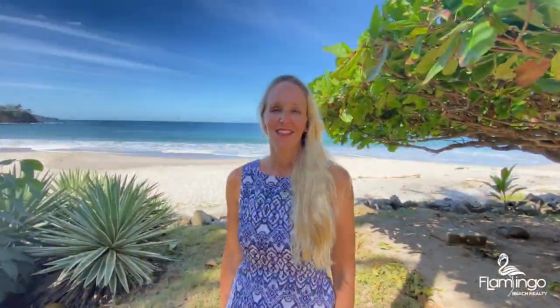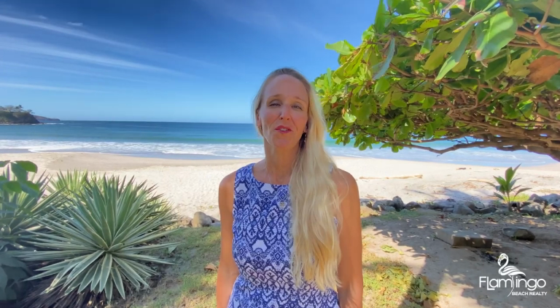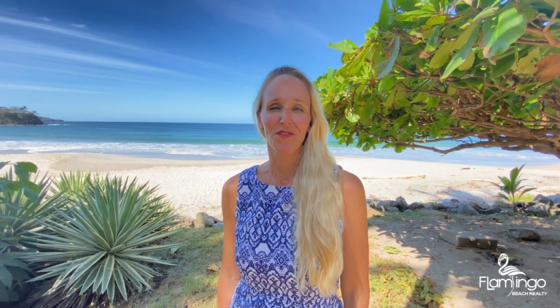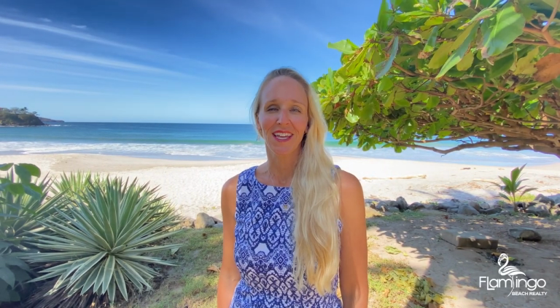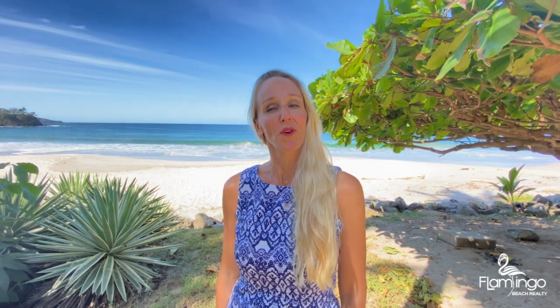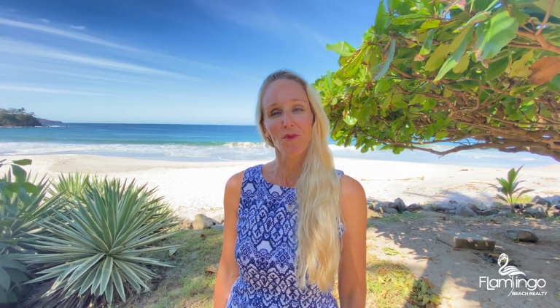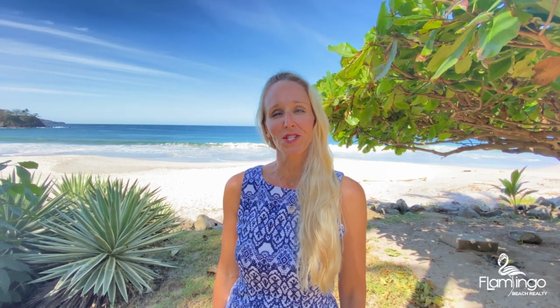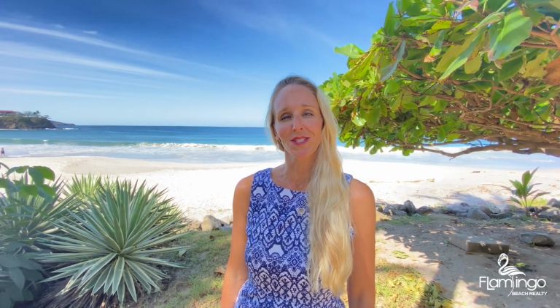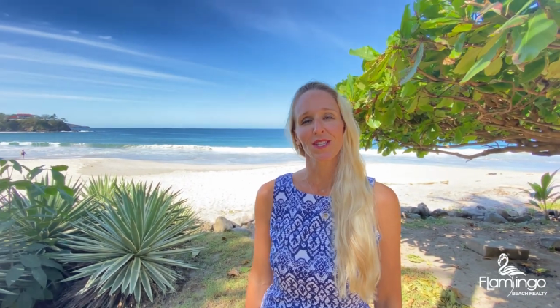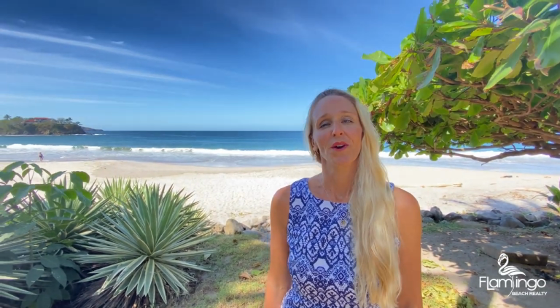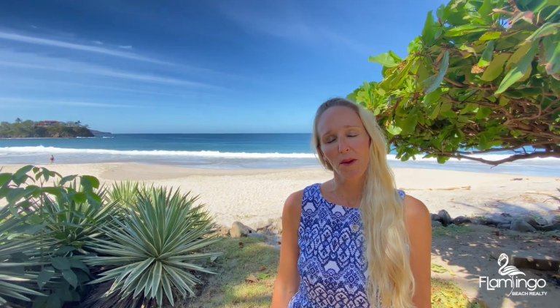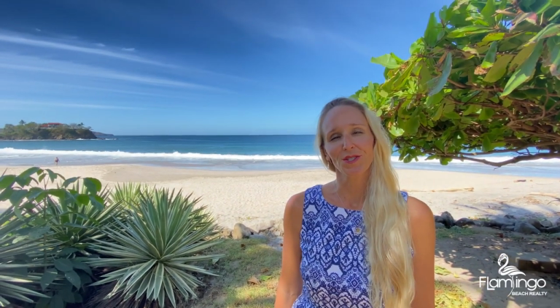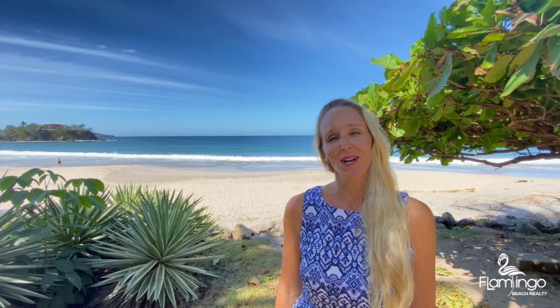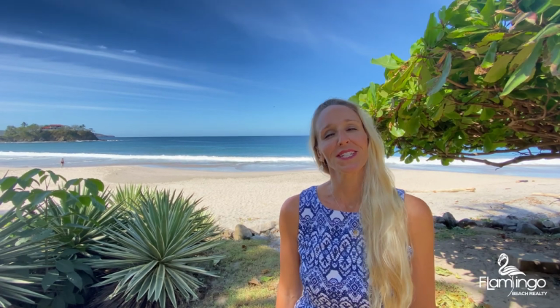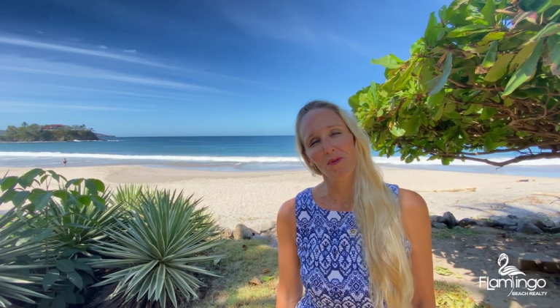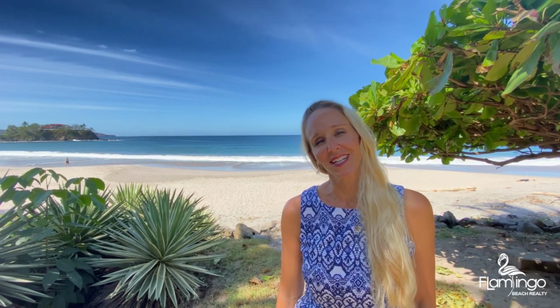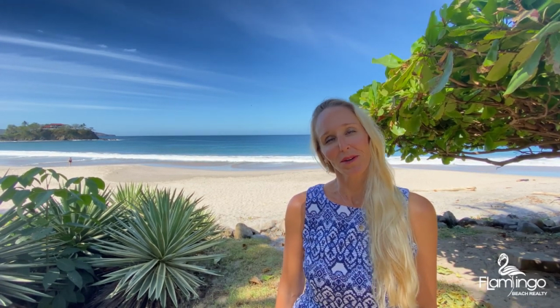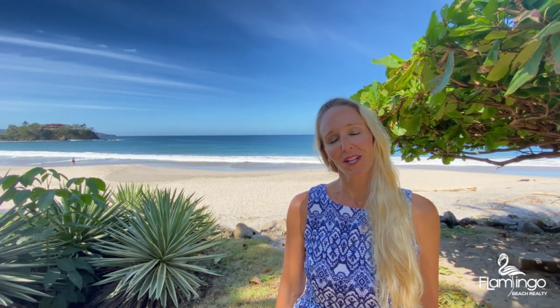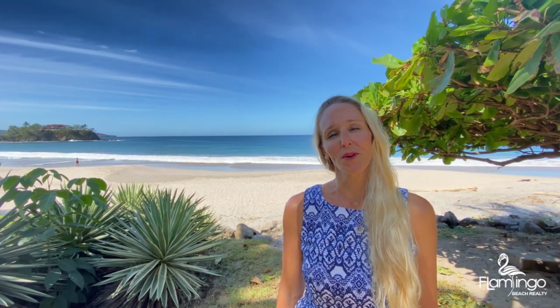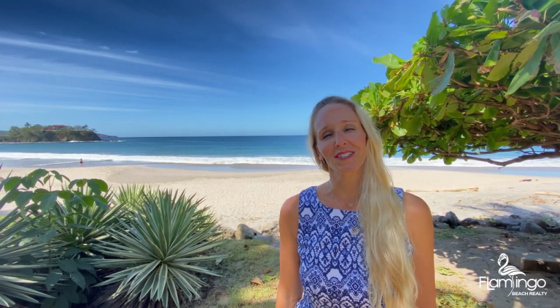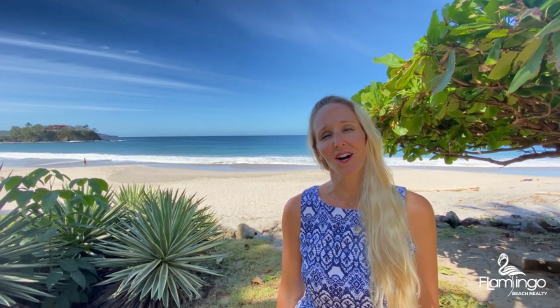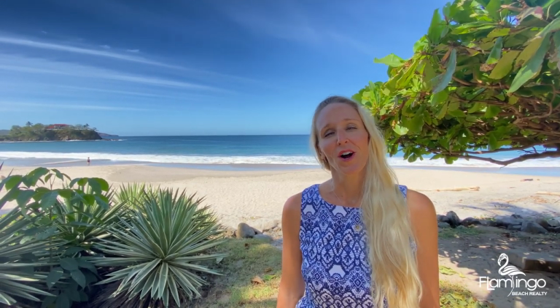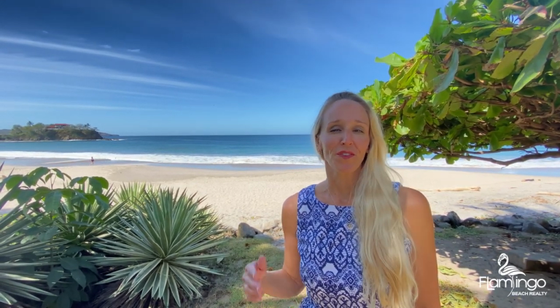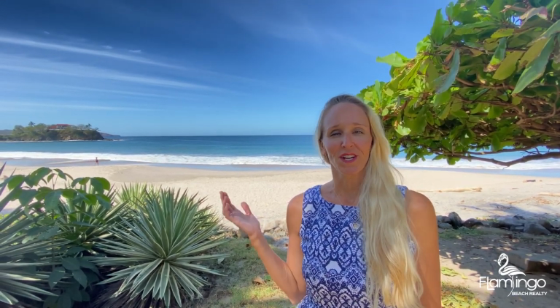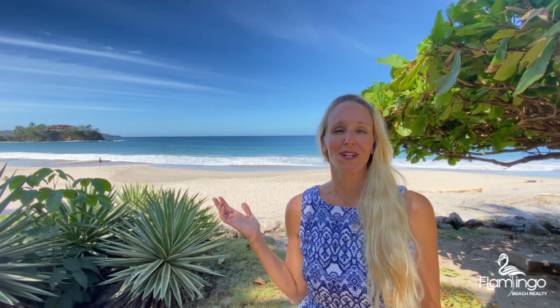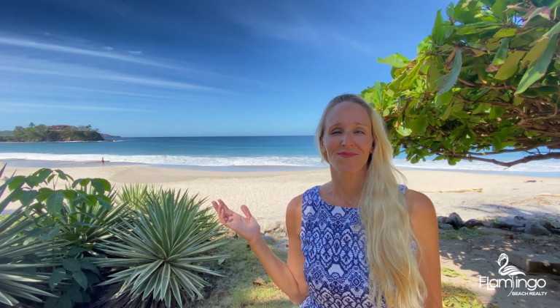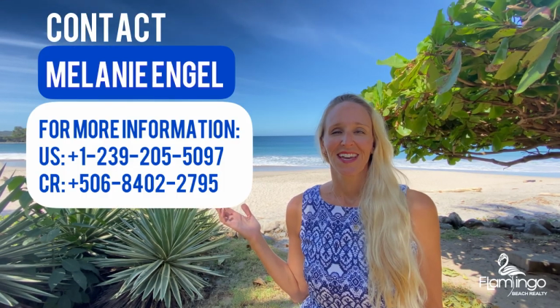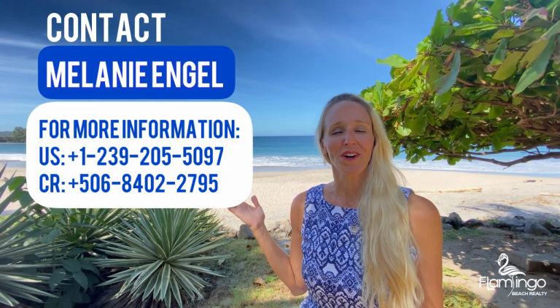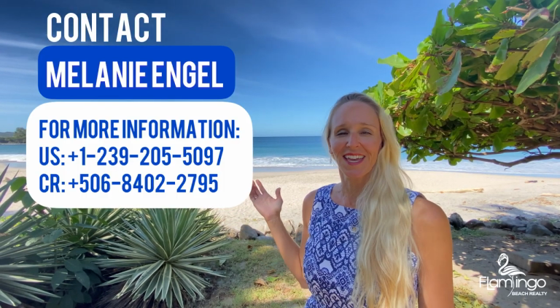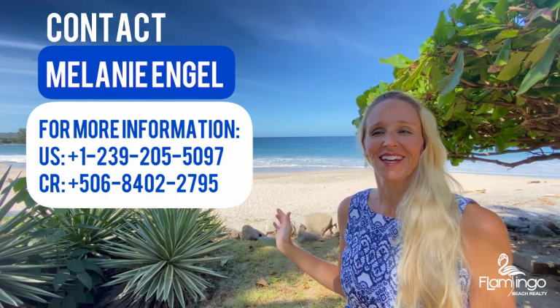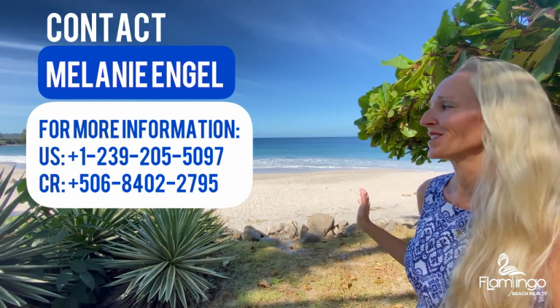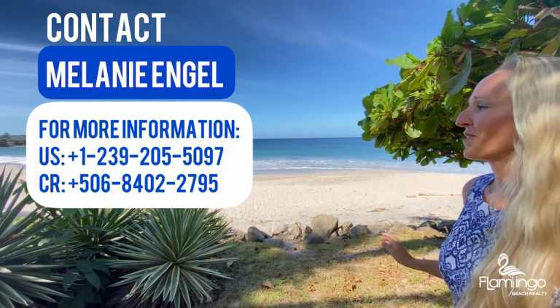Thank you for watching our video today. If you want any more information about this house or any other properties in Costa Rica, please check out my website at www.flamingobeachrealty.com or feel free to give me a call on WhatsApp. Have a wonderful day and enjoy this beautiful view.